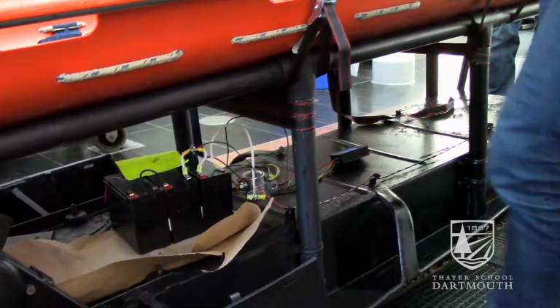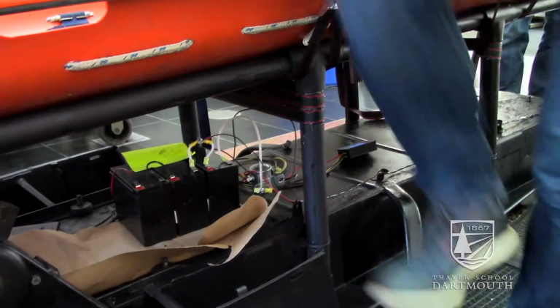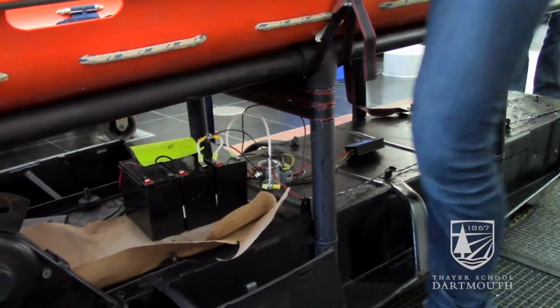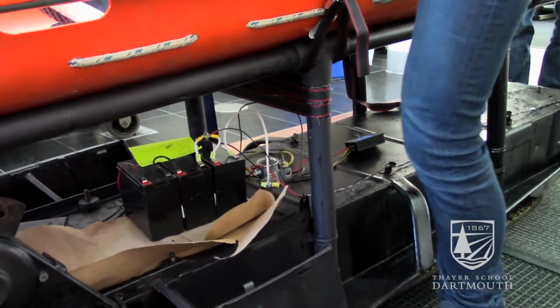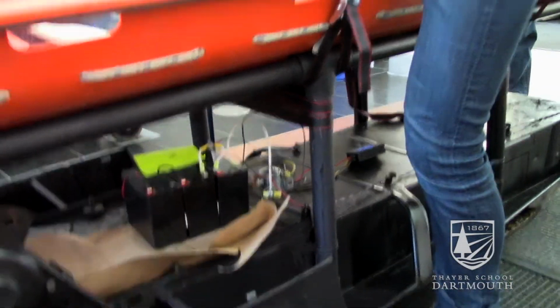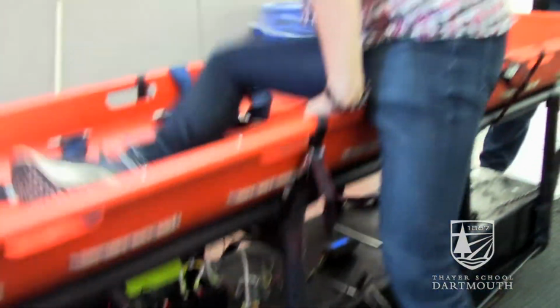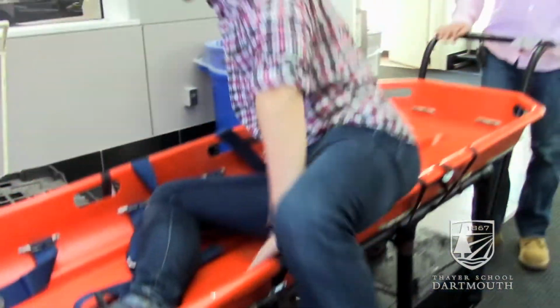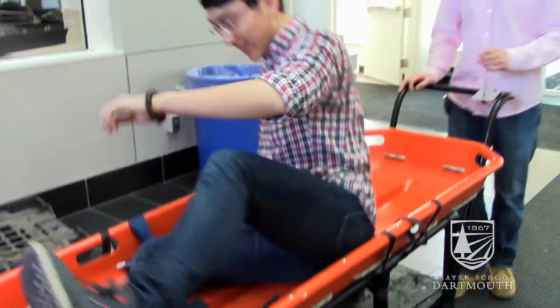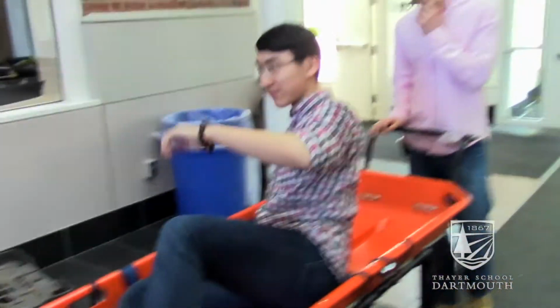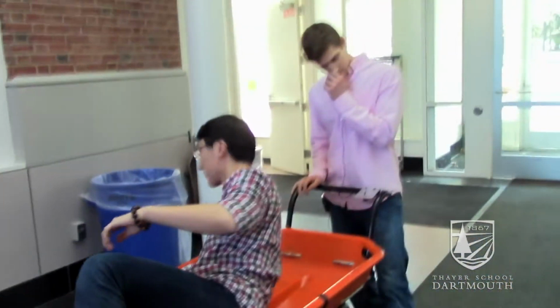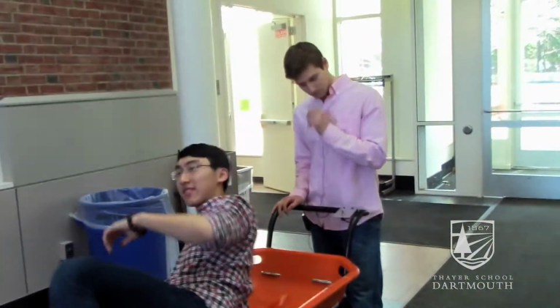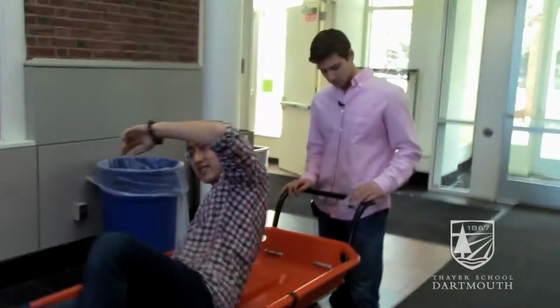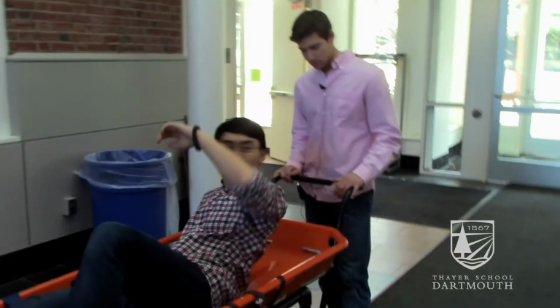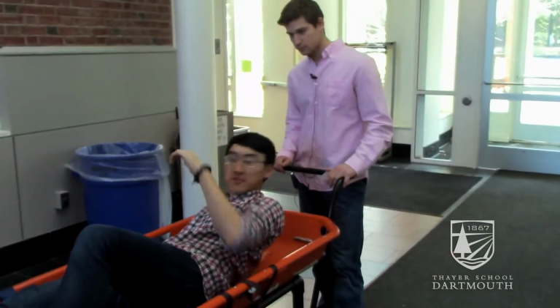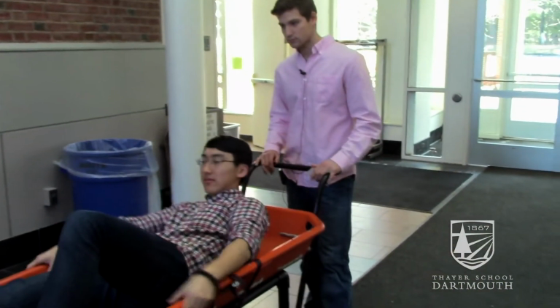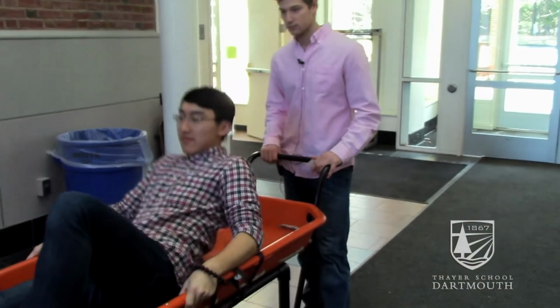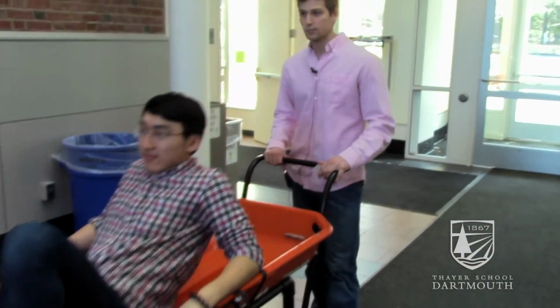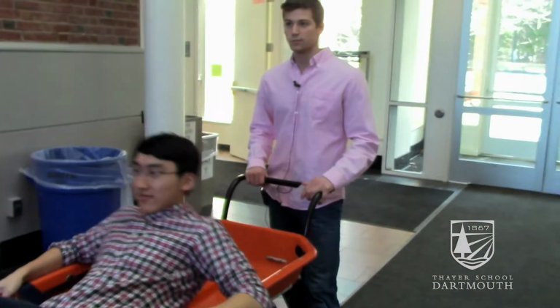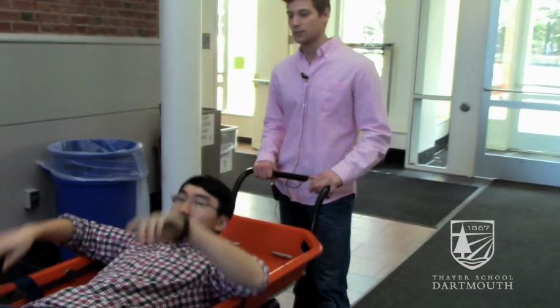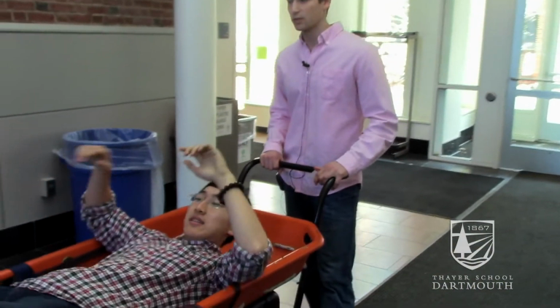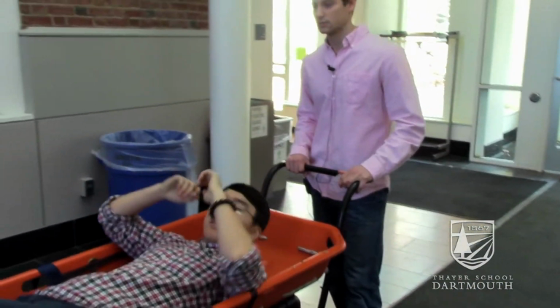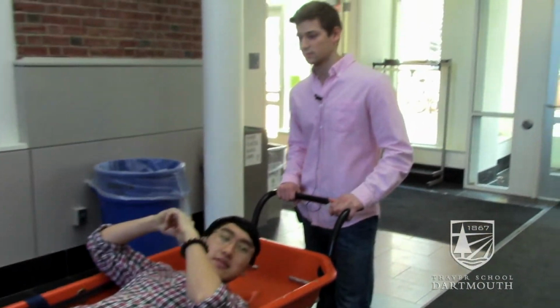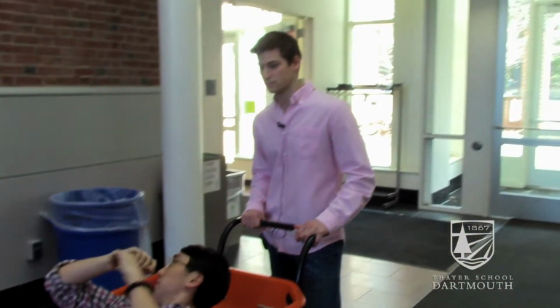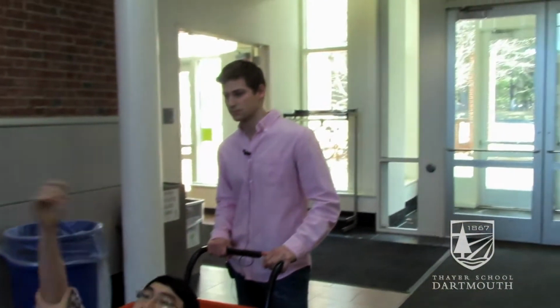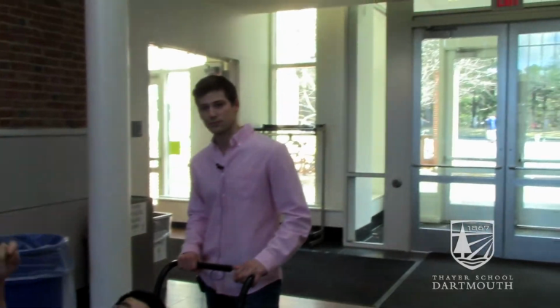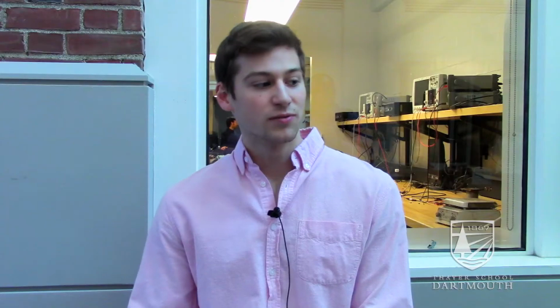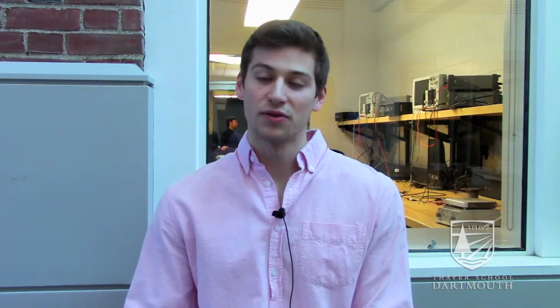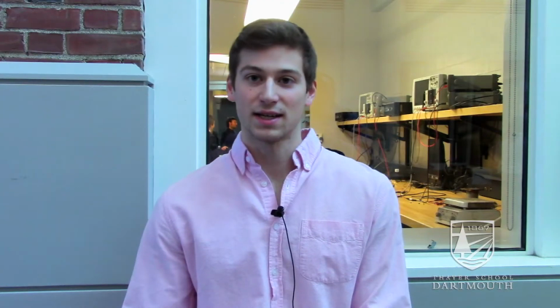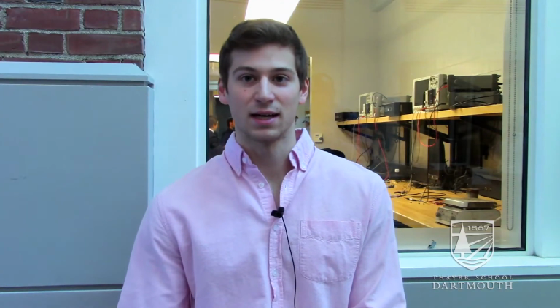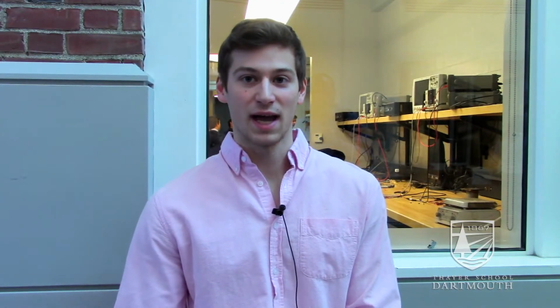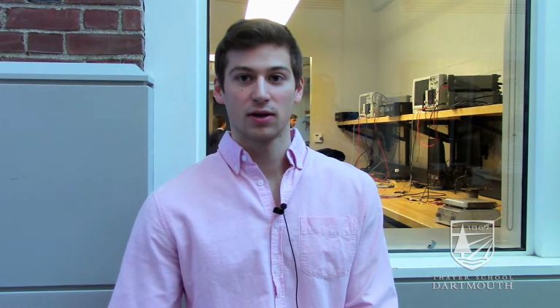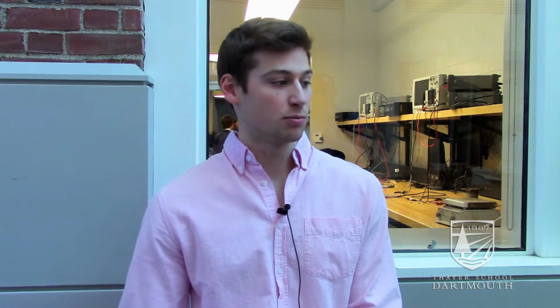The current state-of-the-art uses six people to carry the sled at one time, and they cycle through teams, so any given operation could have 18 to 30 people. Our device, we were told, could cut that number in half, maybe more.